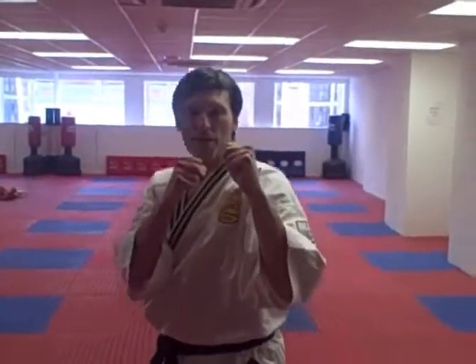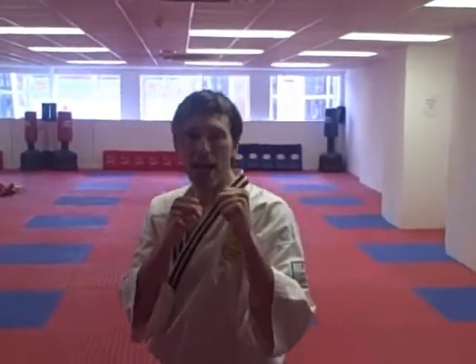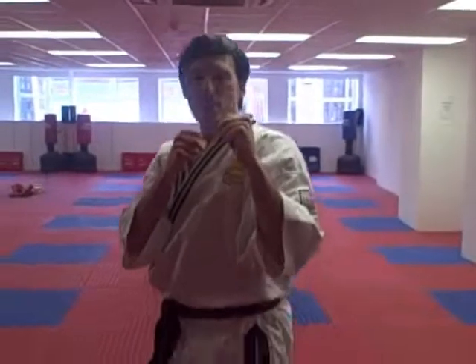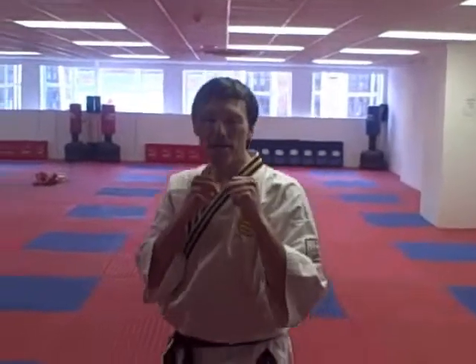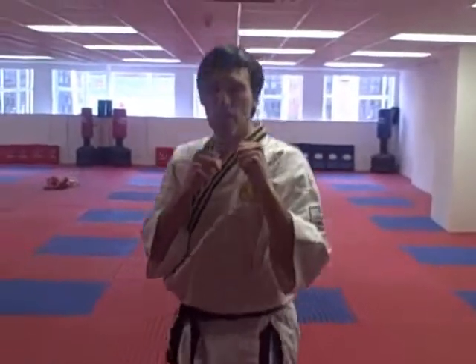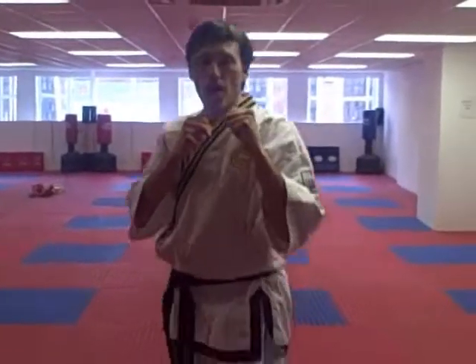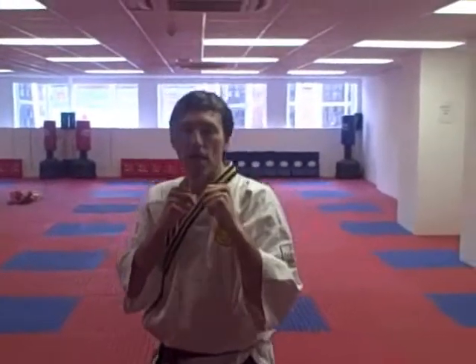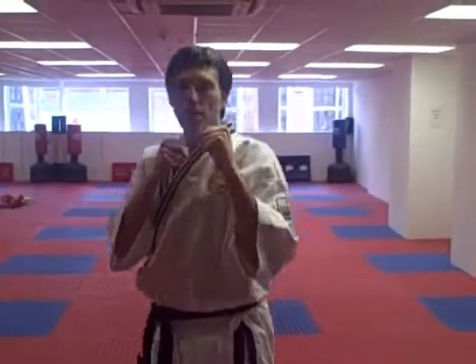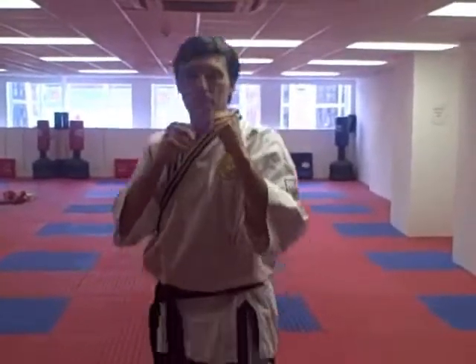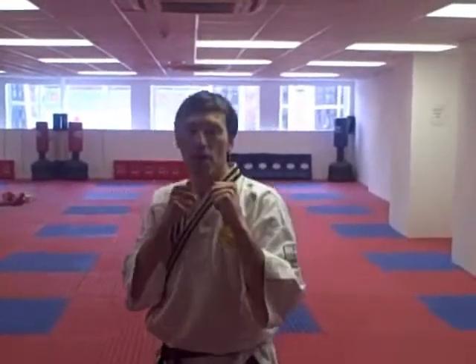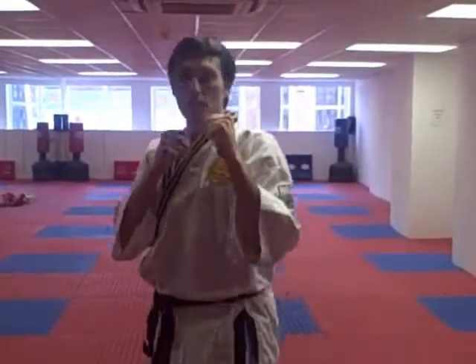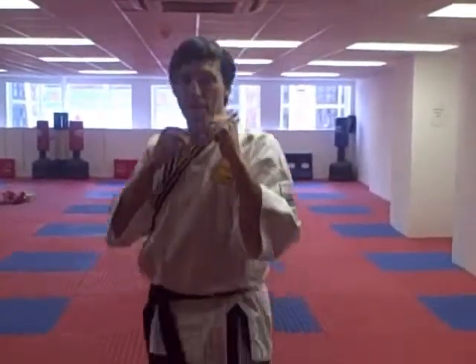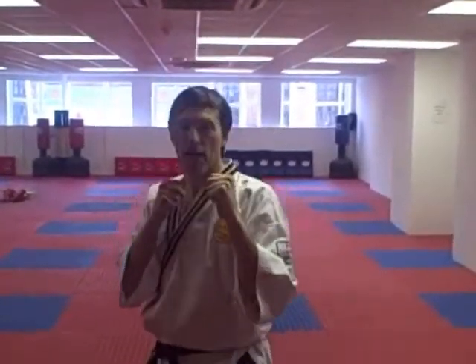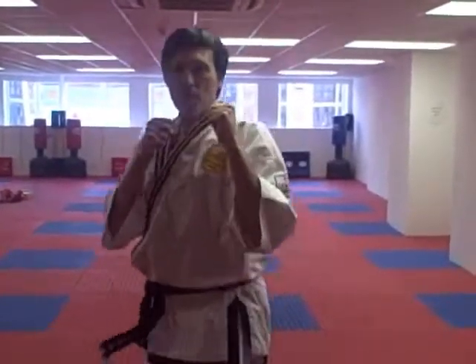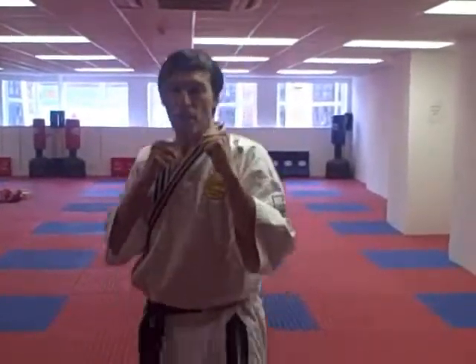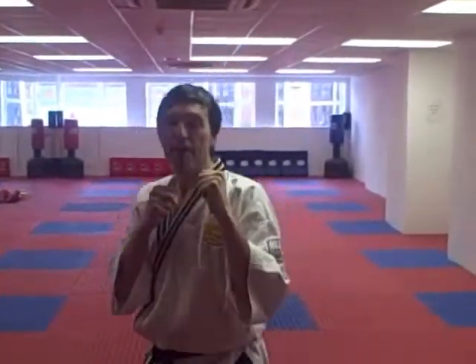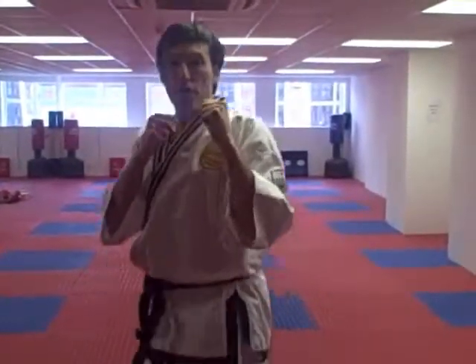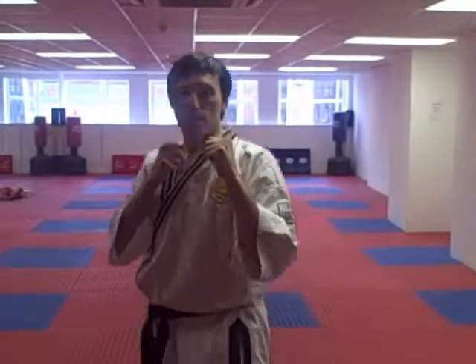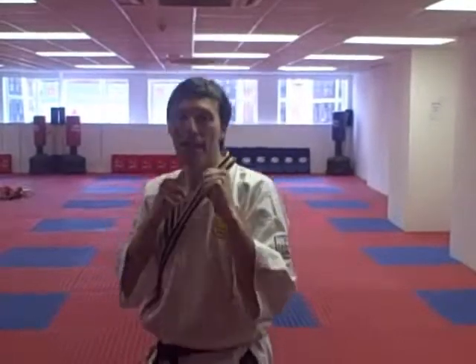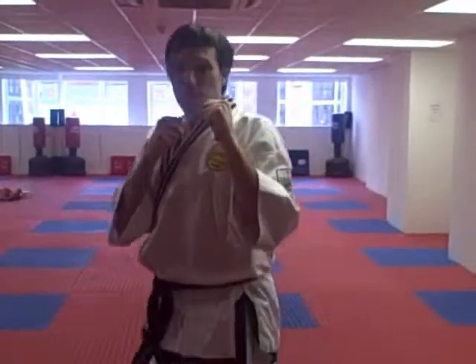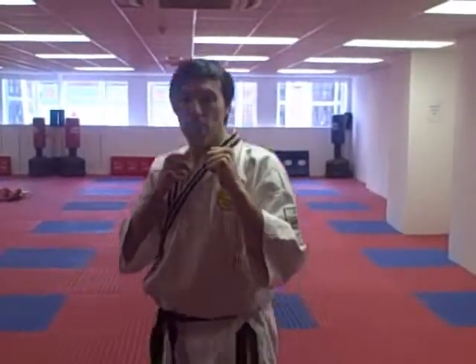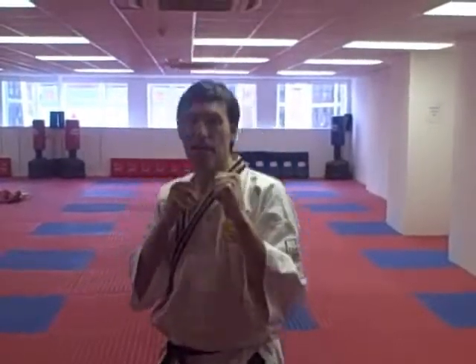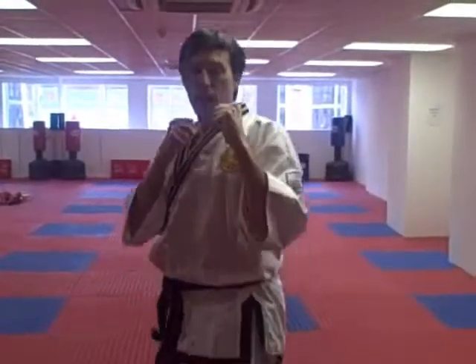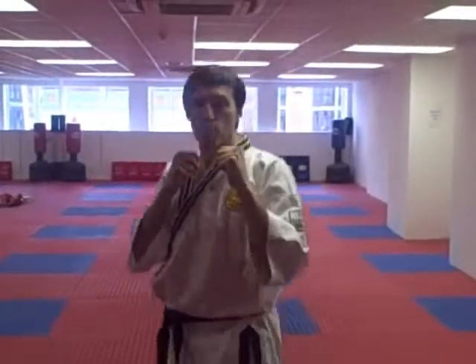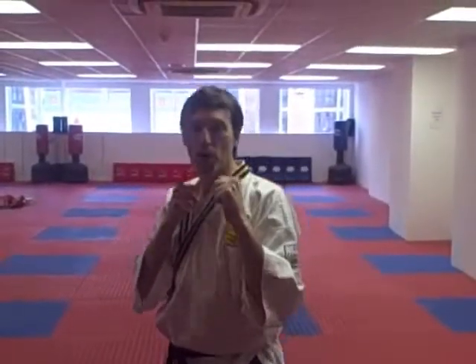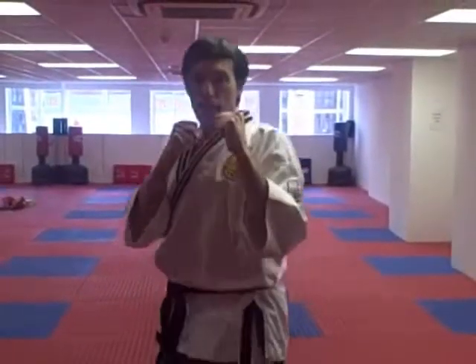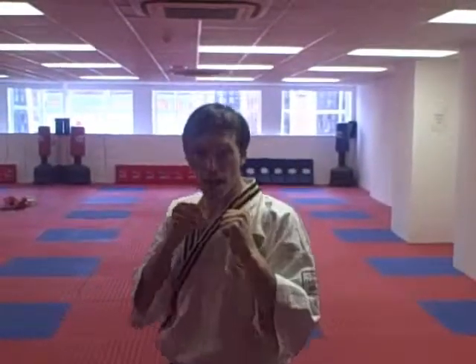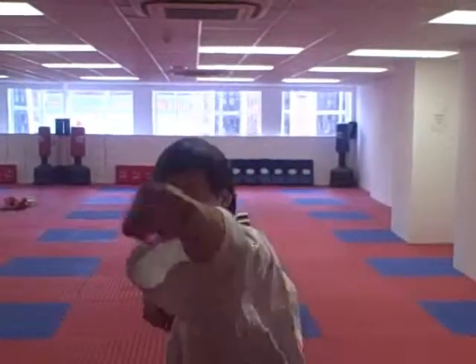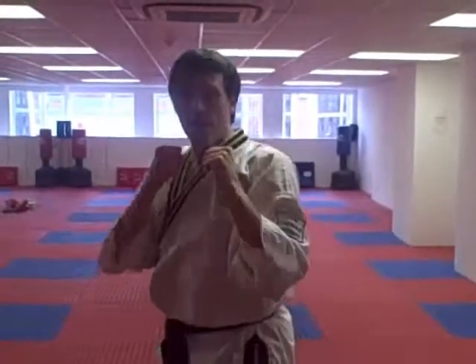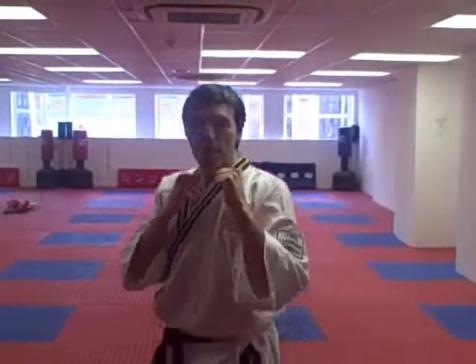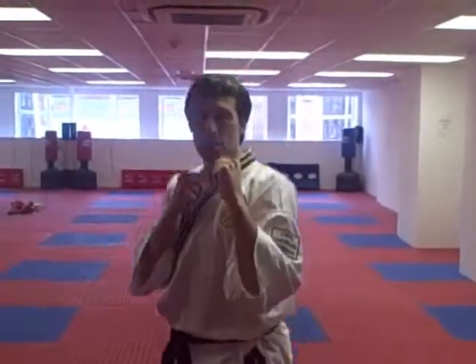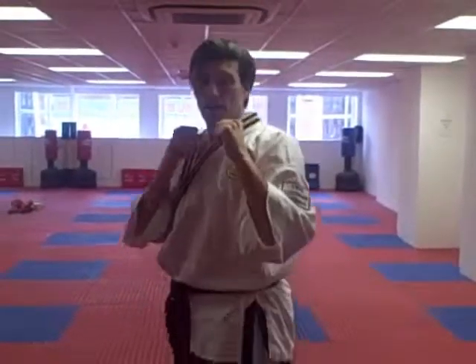Now let's keep relaxed, and you're bouncing on the spot. From that position, we're going to go with a jab with the left arm. So if you've got your left leg forwards, let's lead with the left arm. So it's one punch with the left arm, then back into your guard.